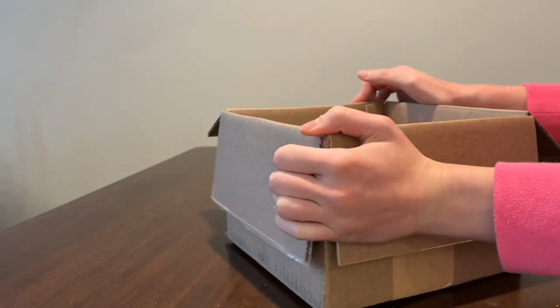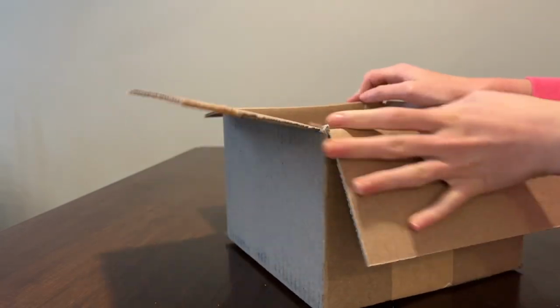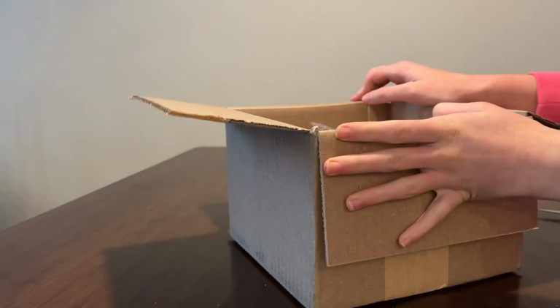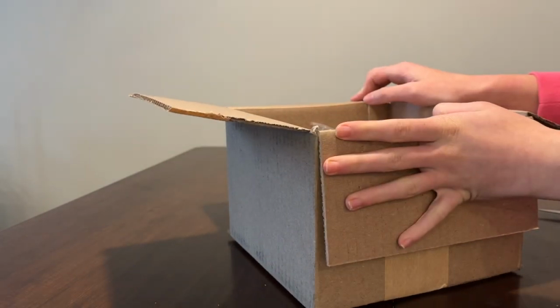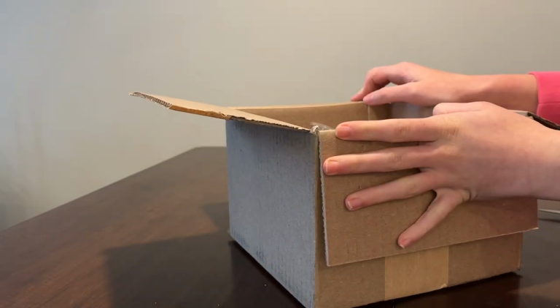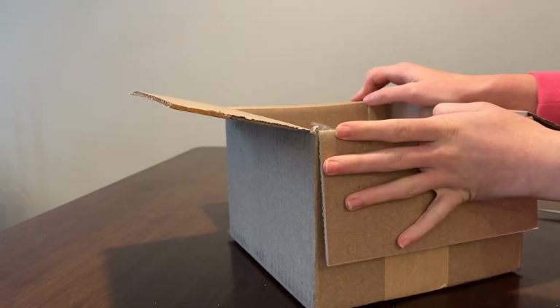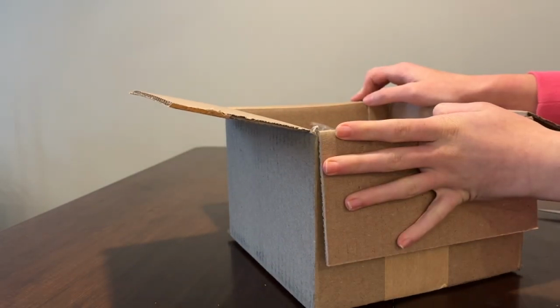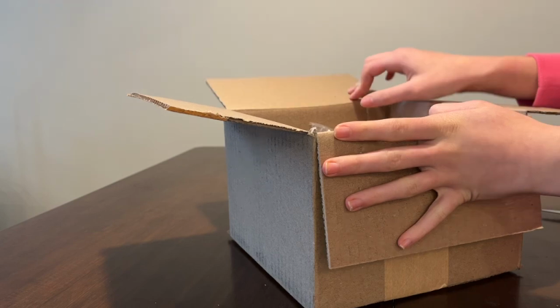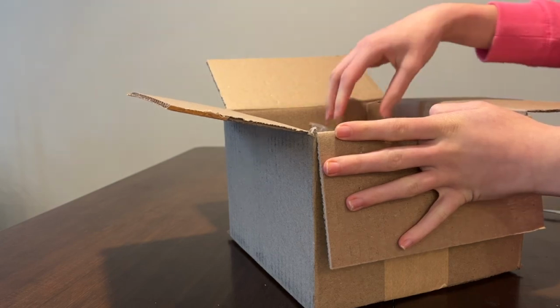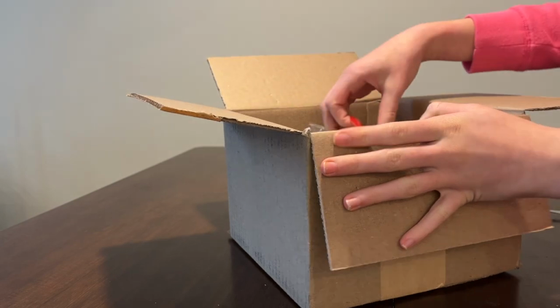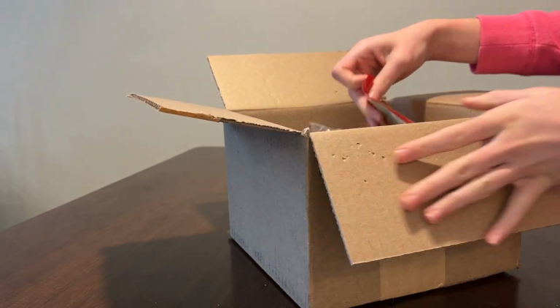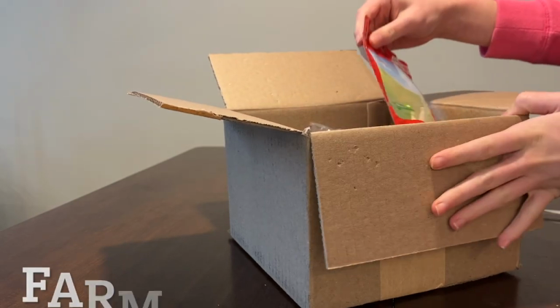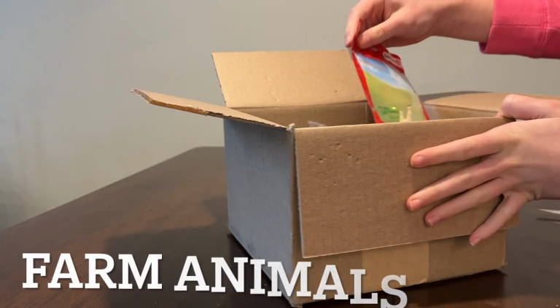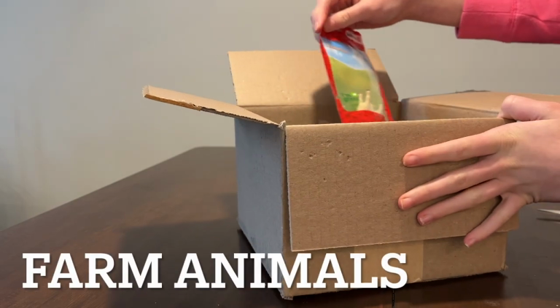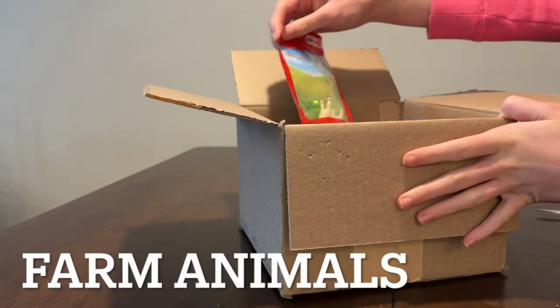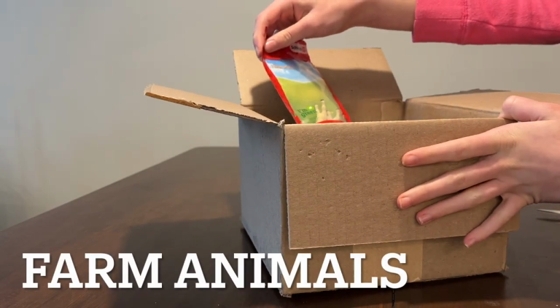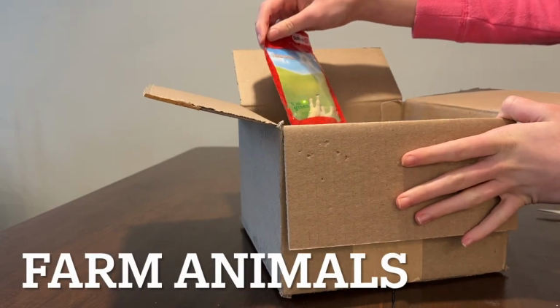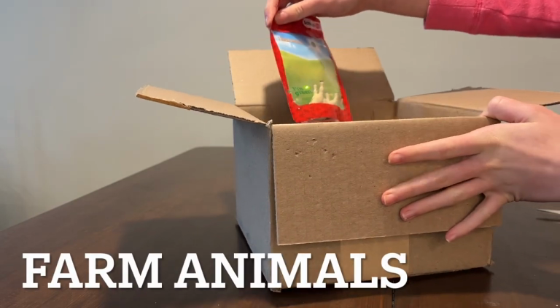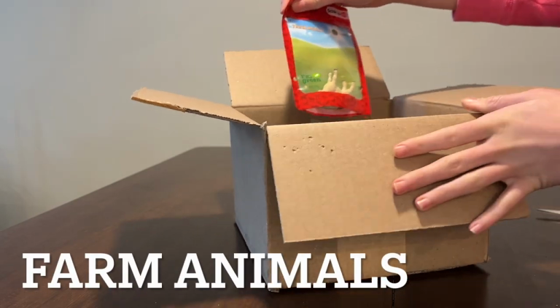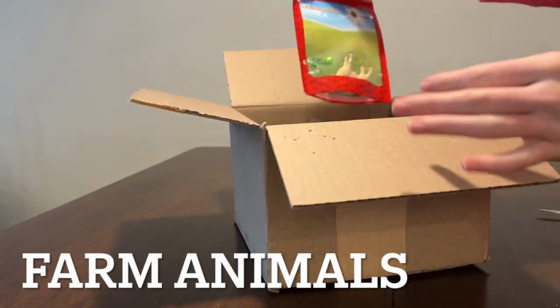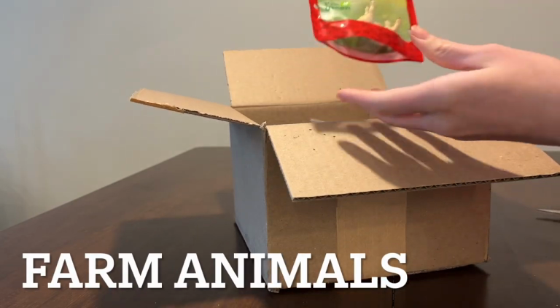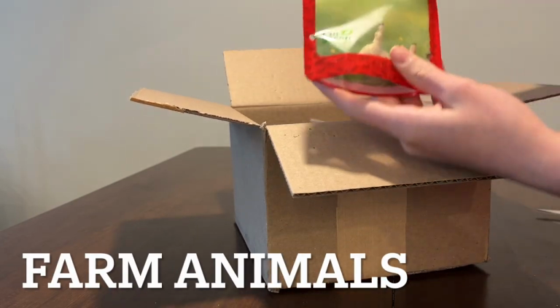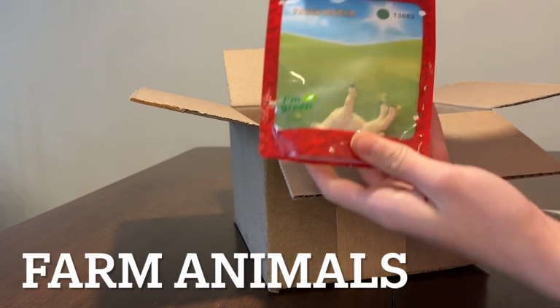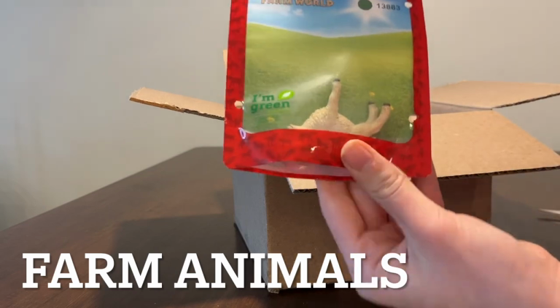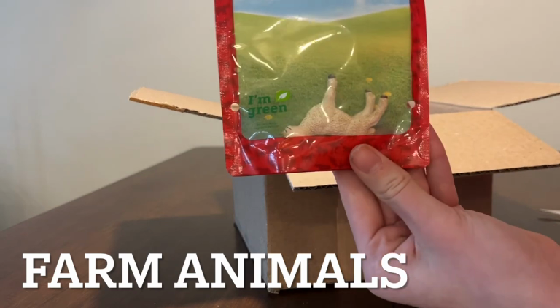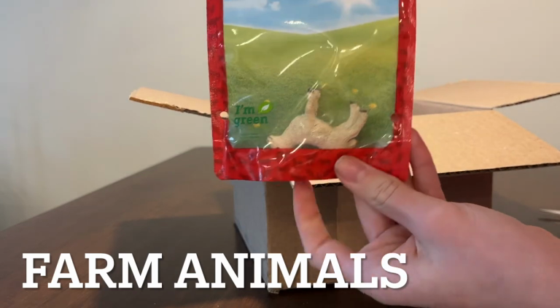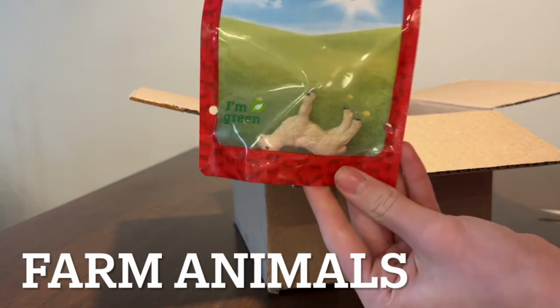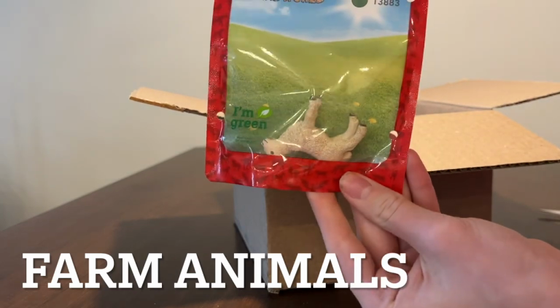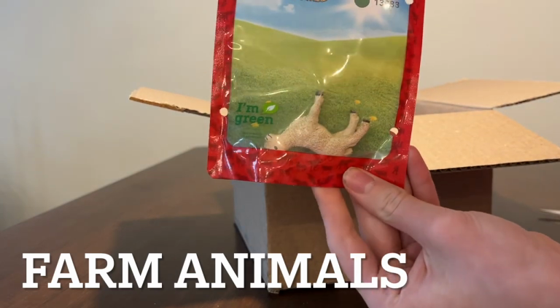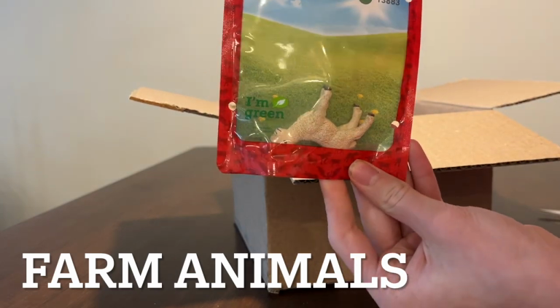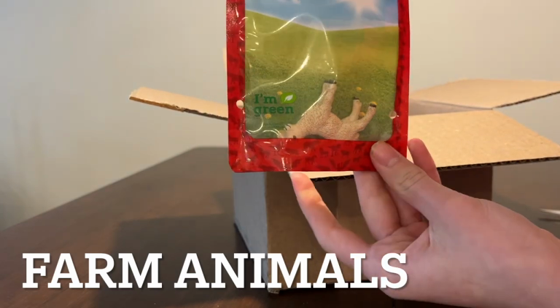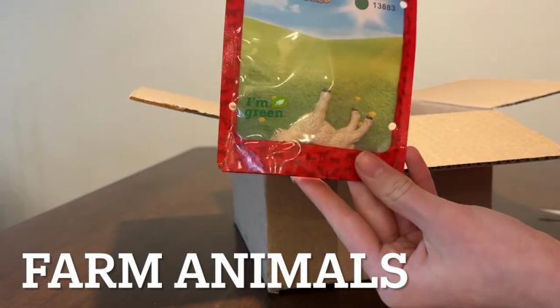I'm going to be starting with the farm animal — we only have one. It is this super cute lamb. He is so small.